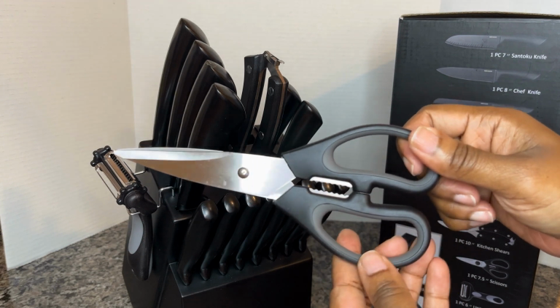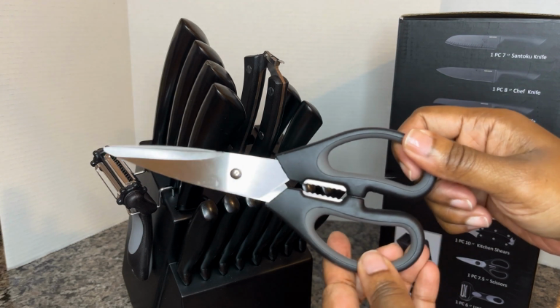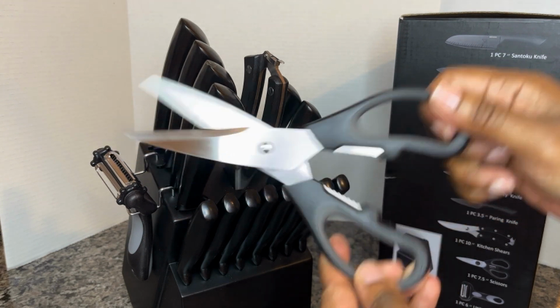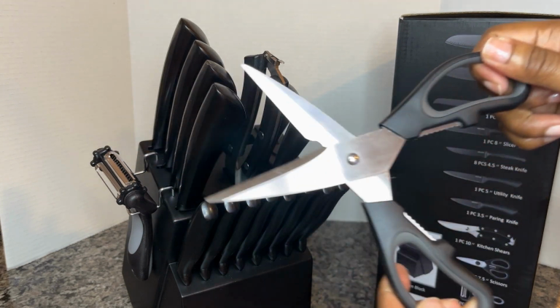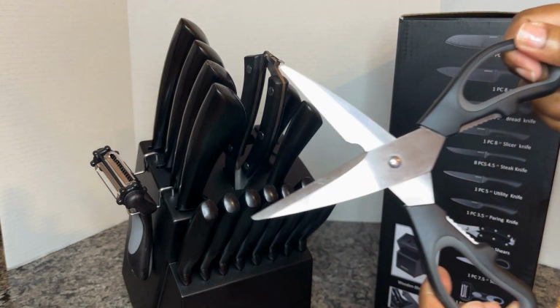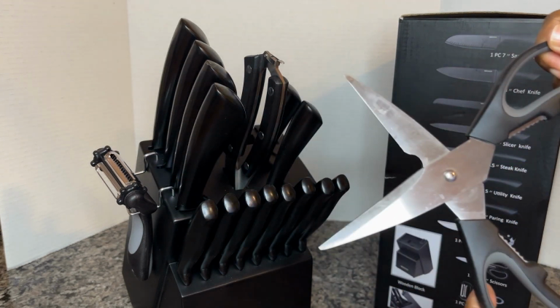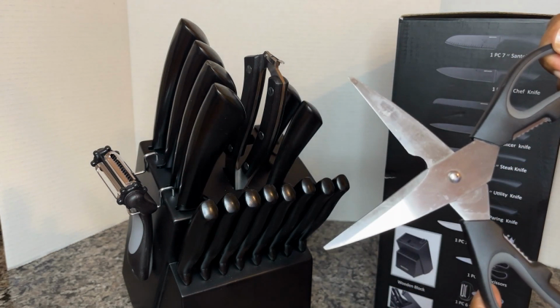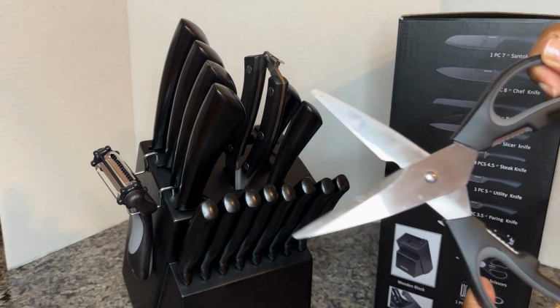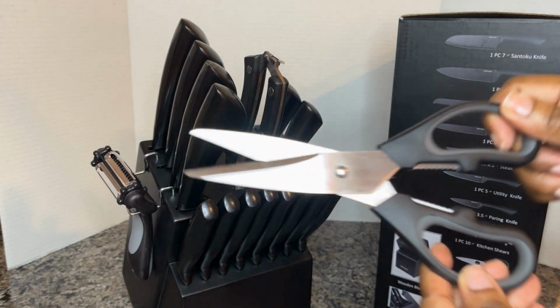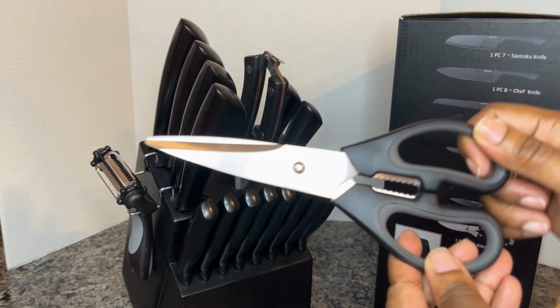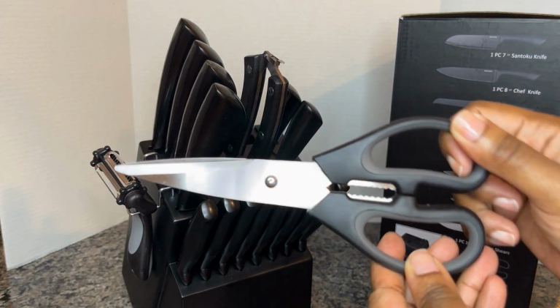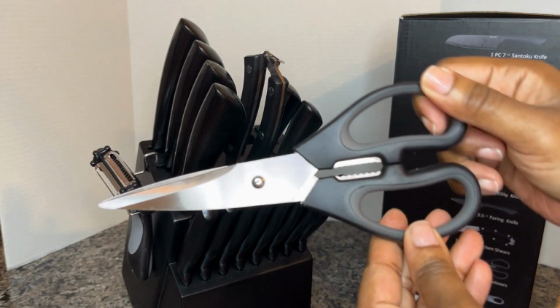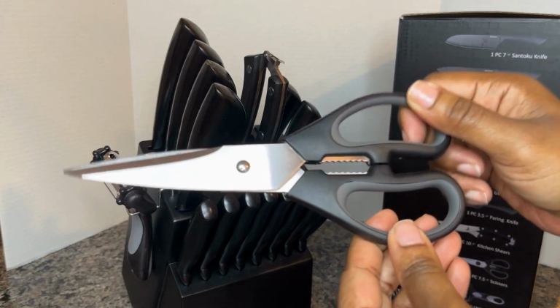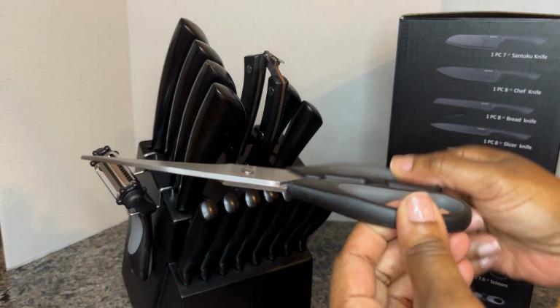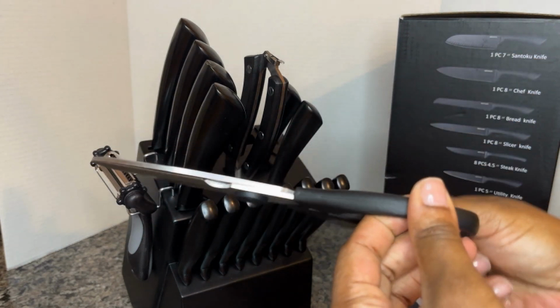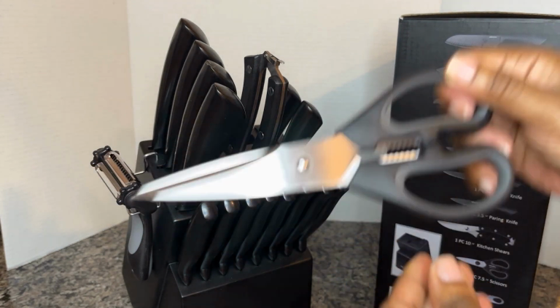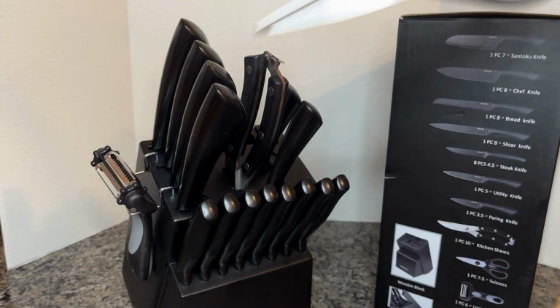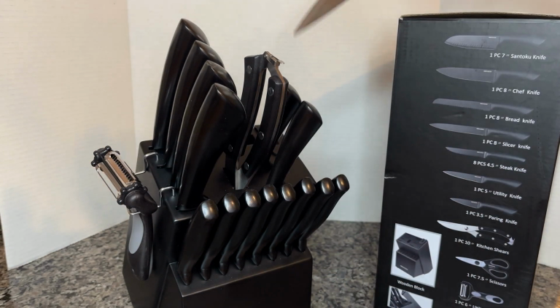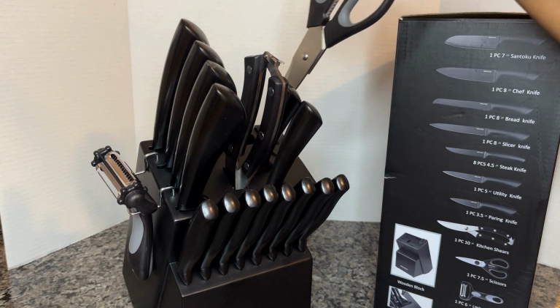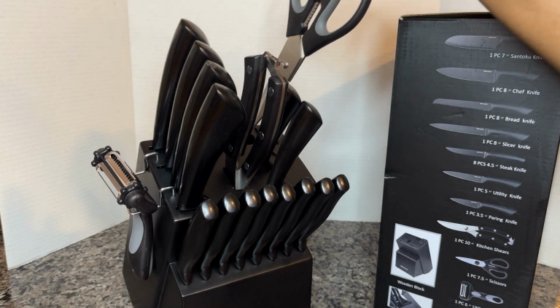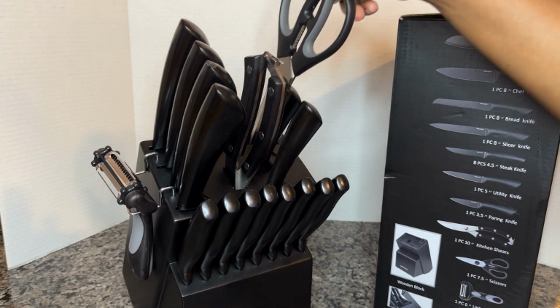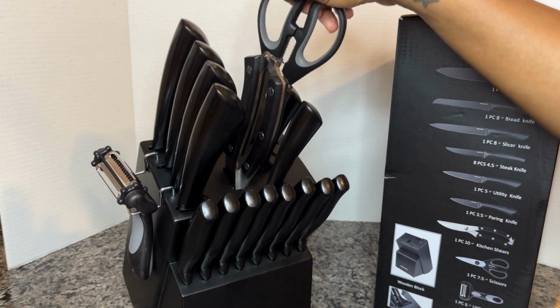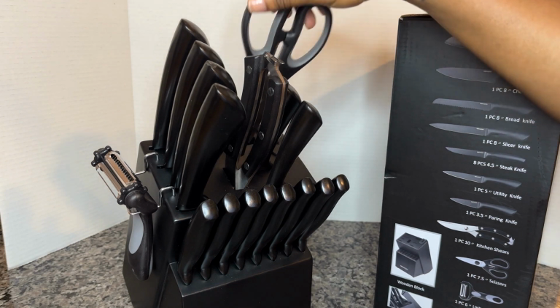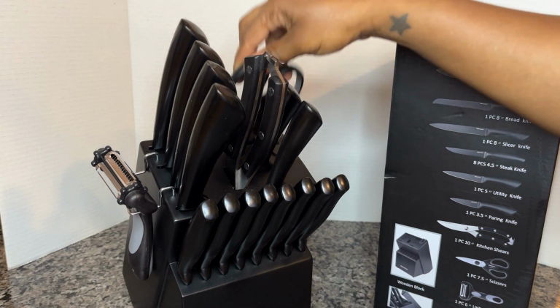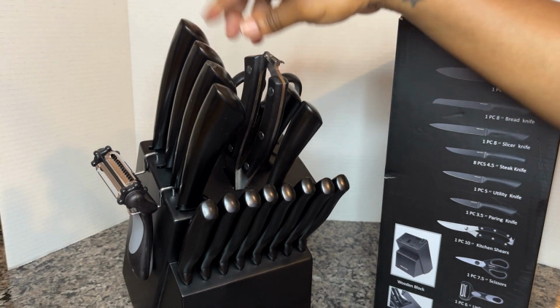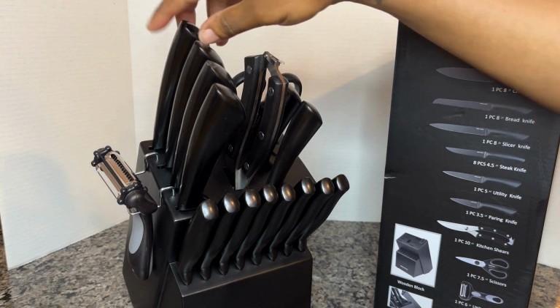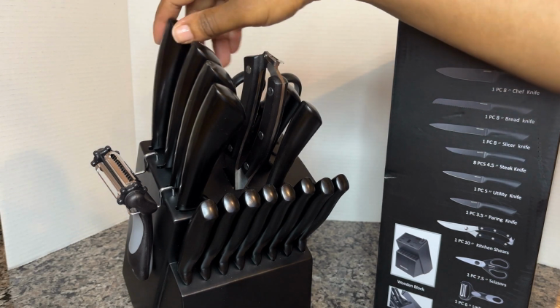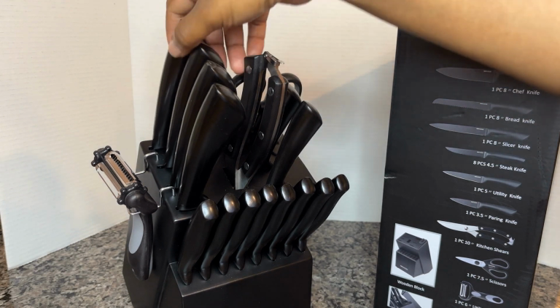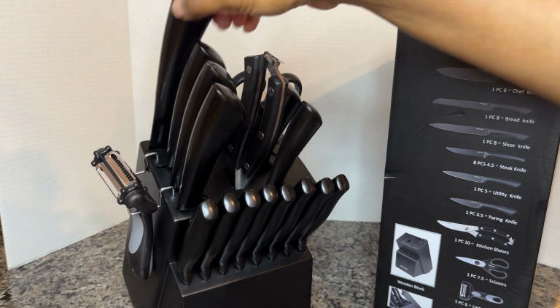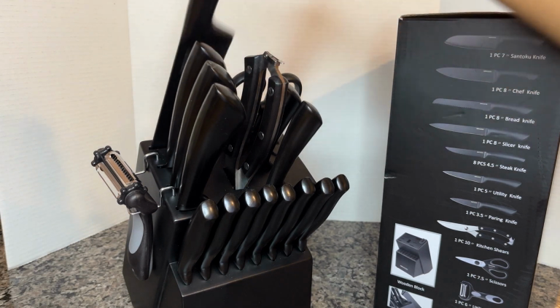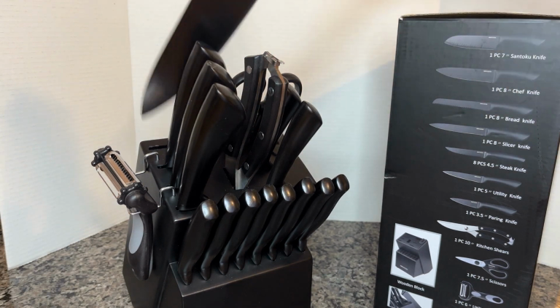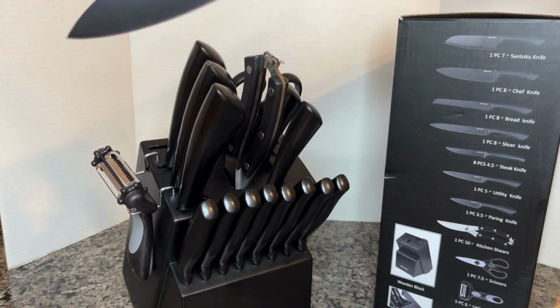Next up you have your cooking scissors. These cooking scissors I use all the time for everything — I love using cooking scissors.